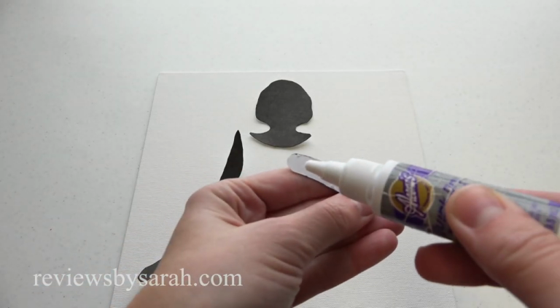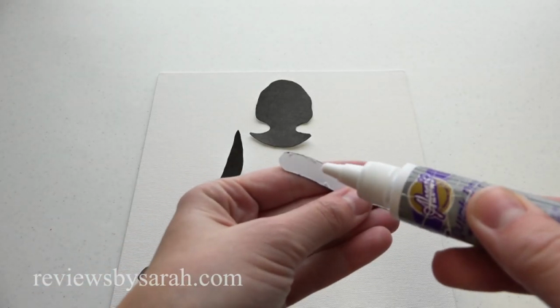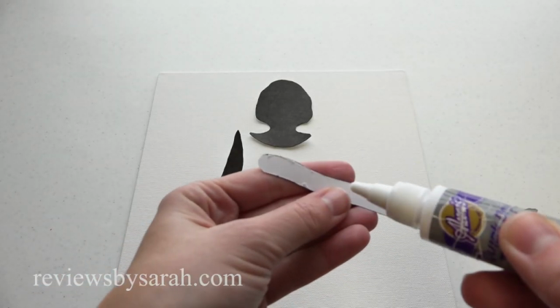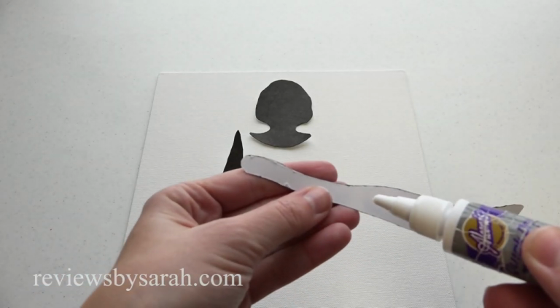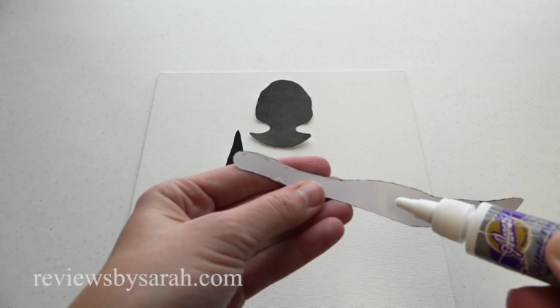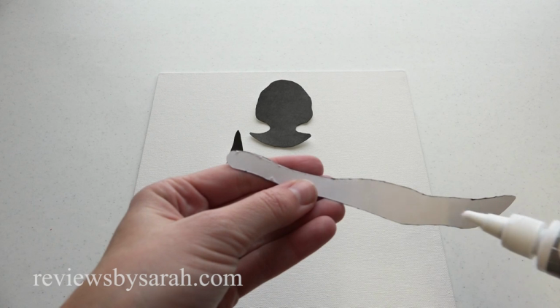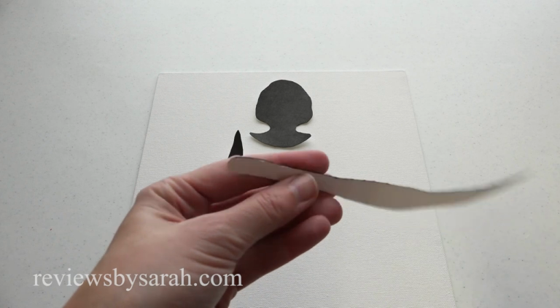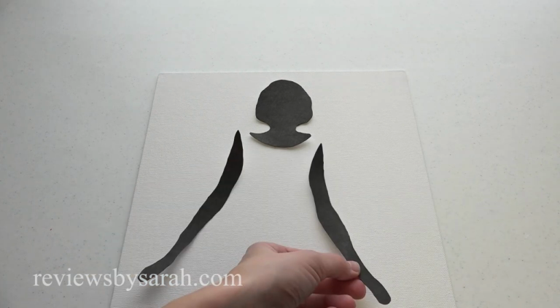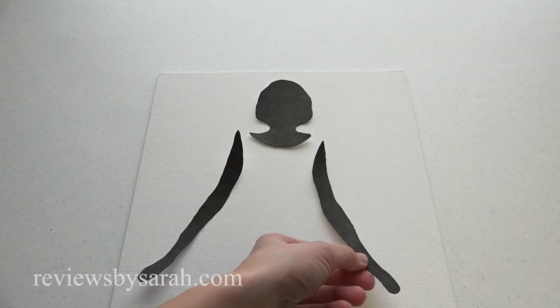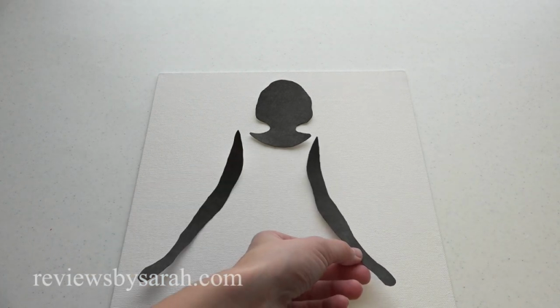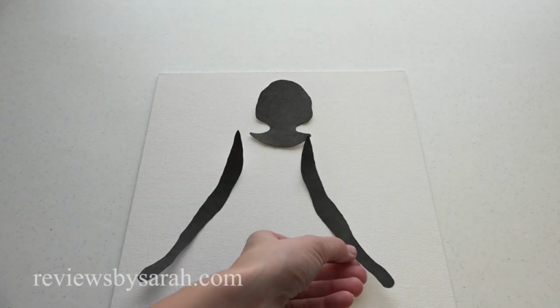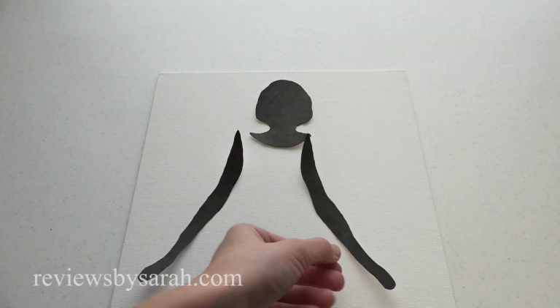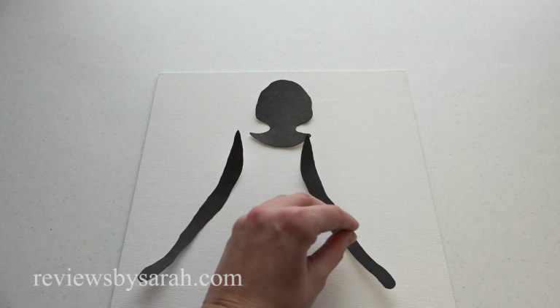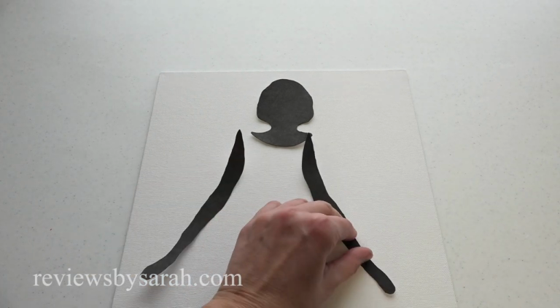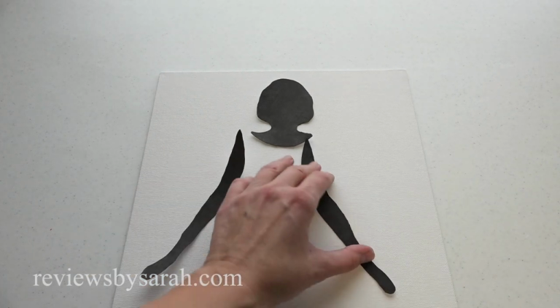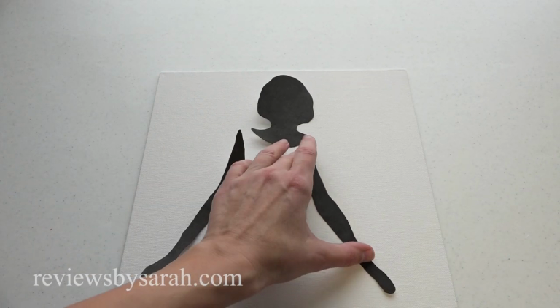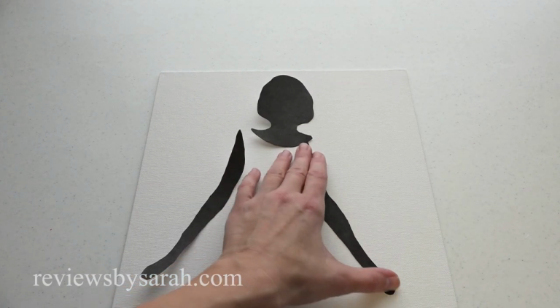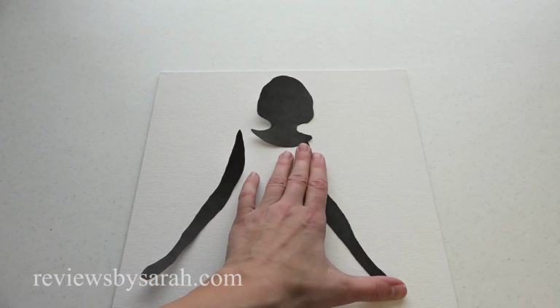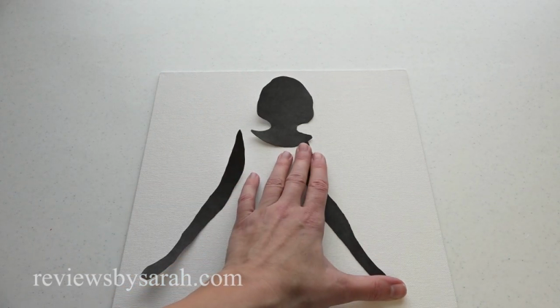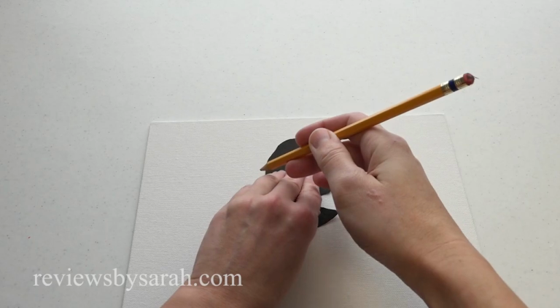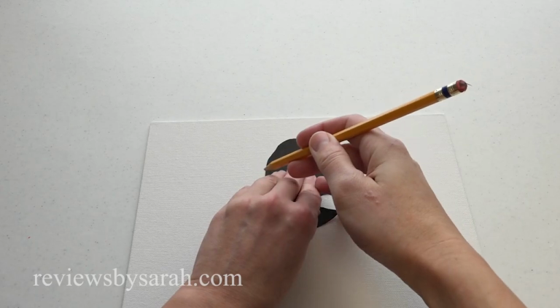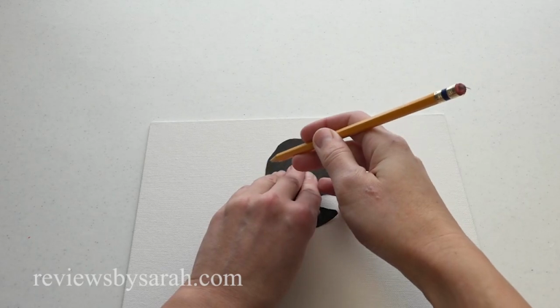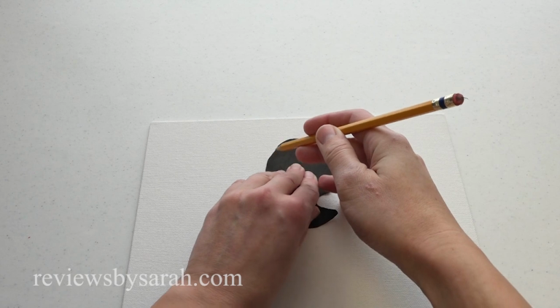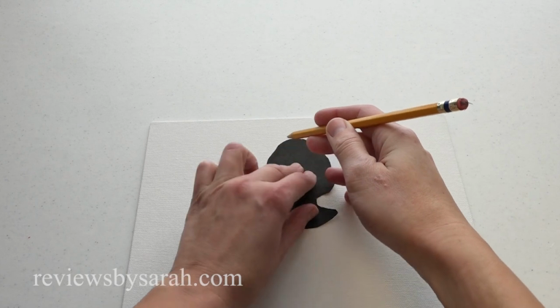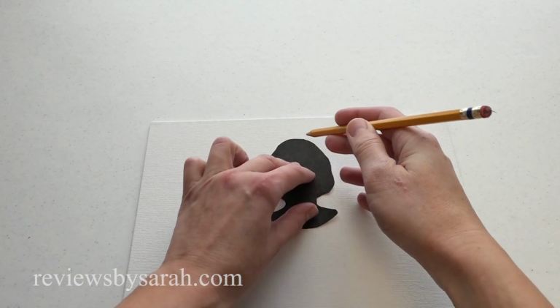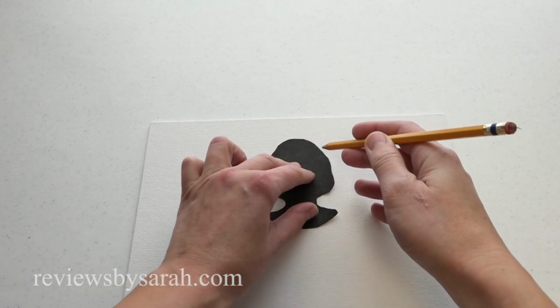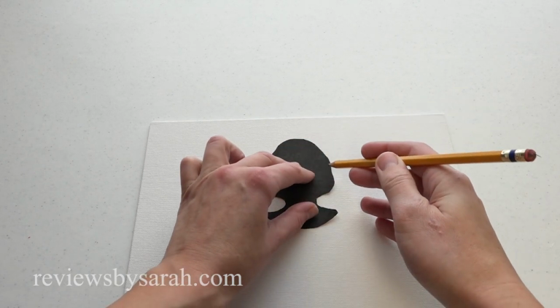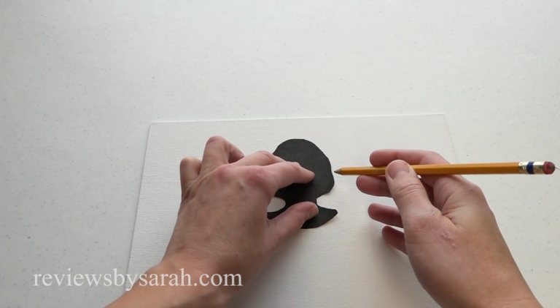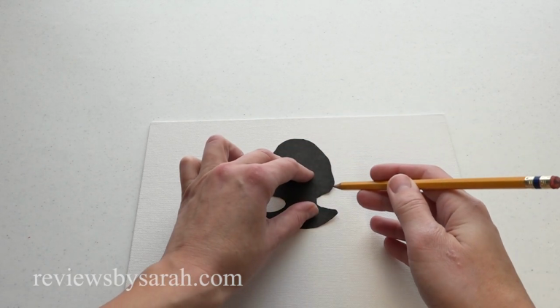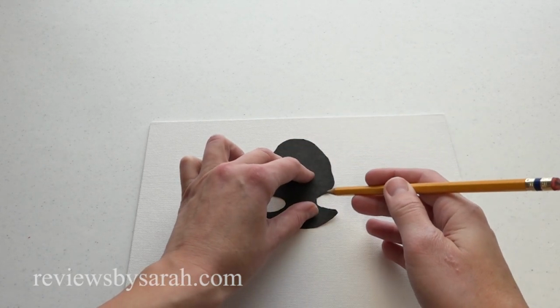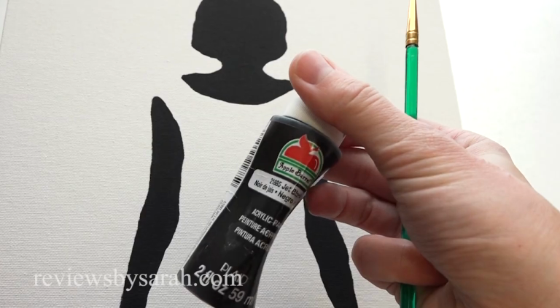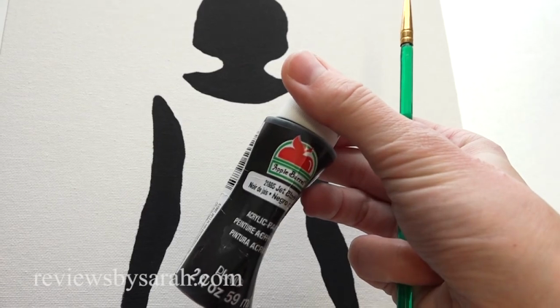There are two ways to do the silhouette: you can cut it out and glue it to the canvas, or you can trace the cutouts and then paint the canvas.